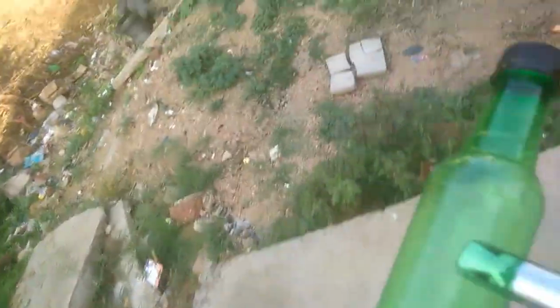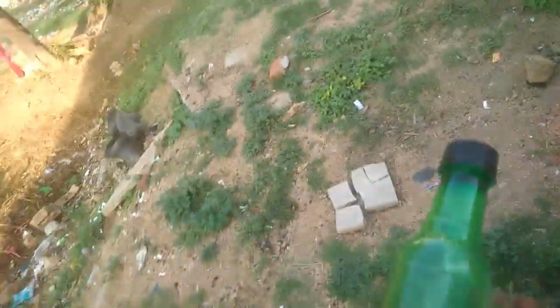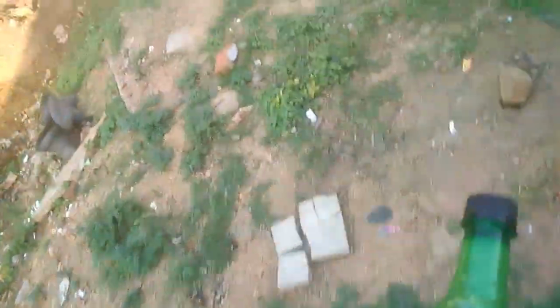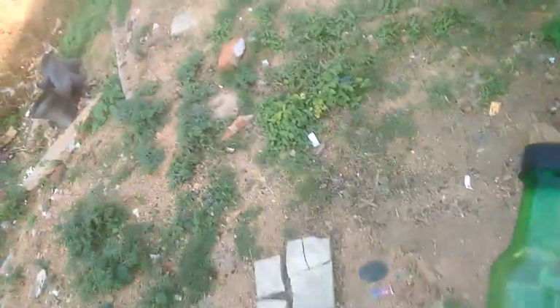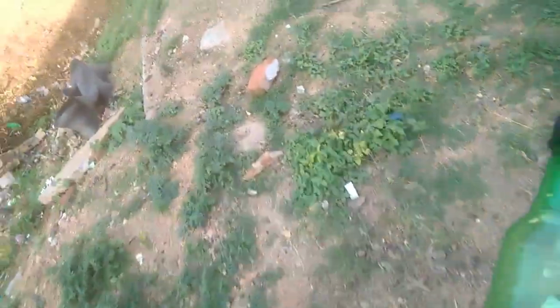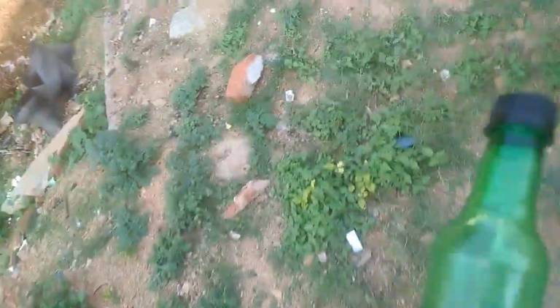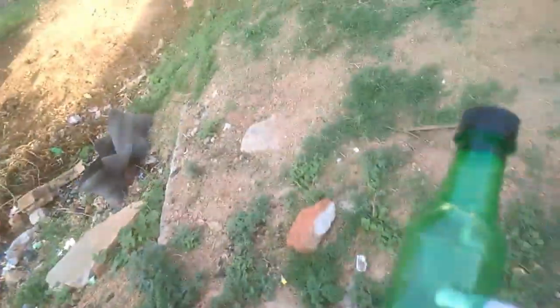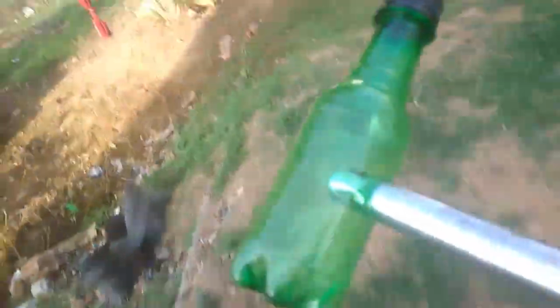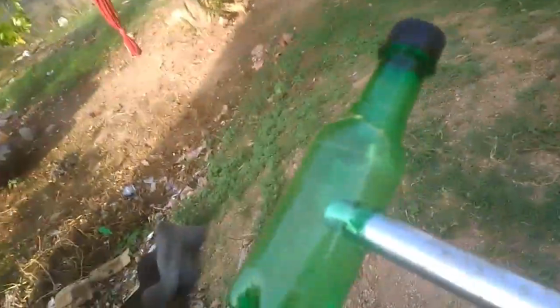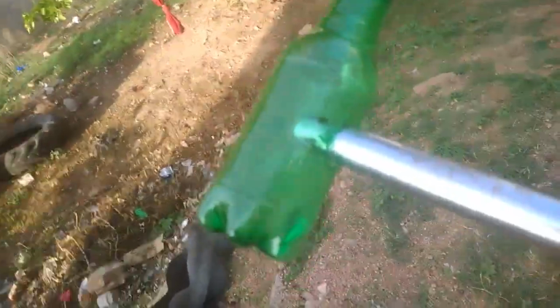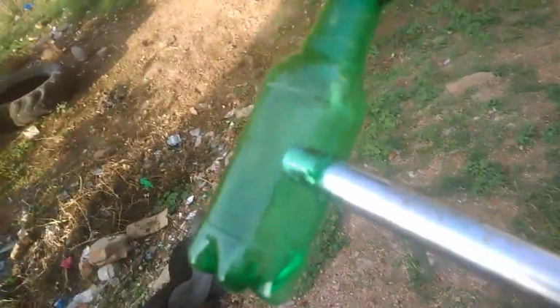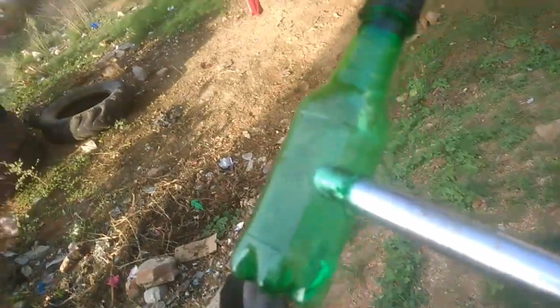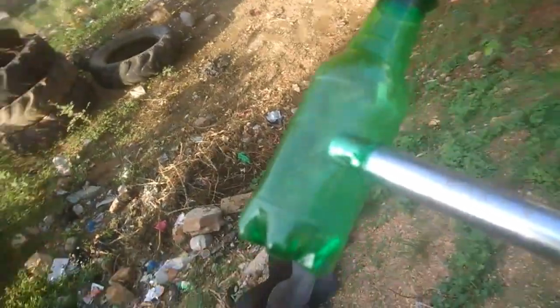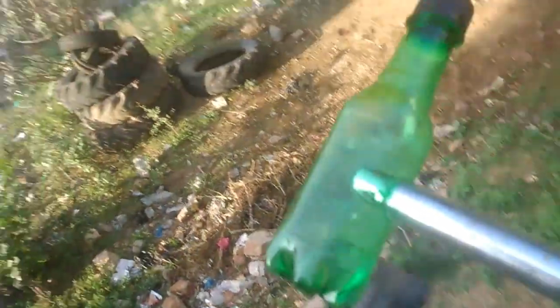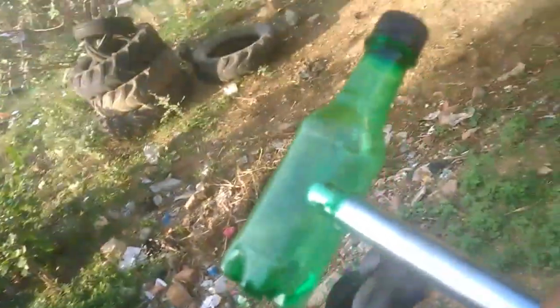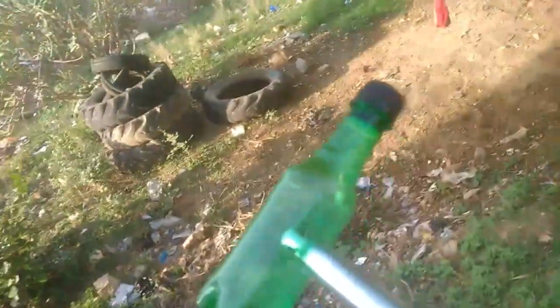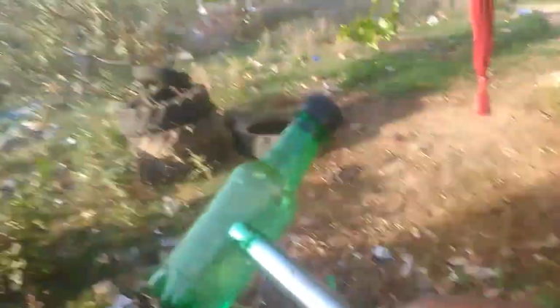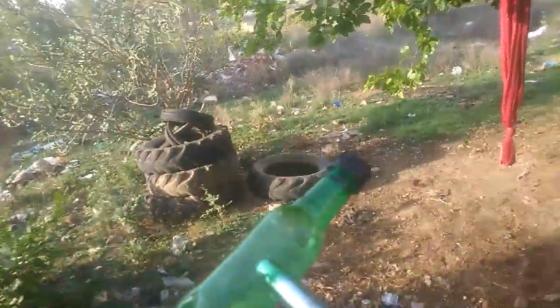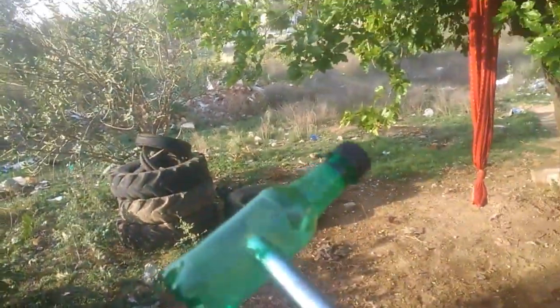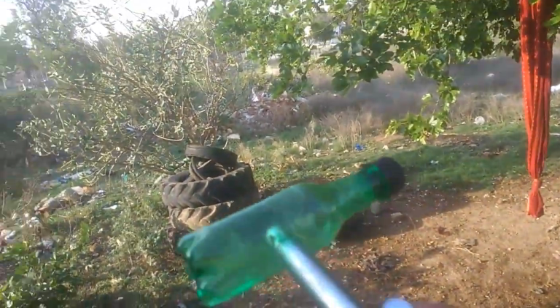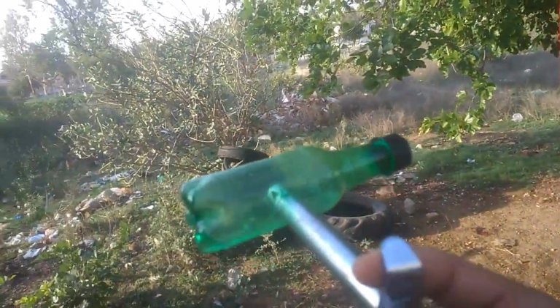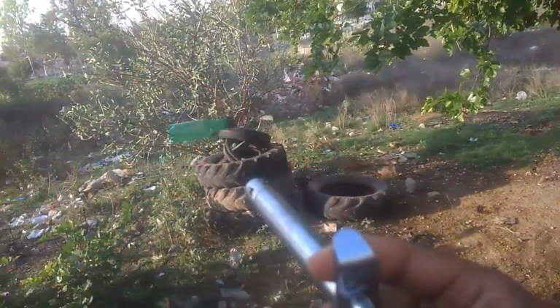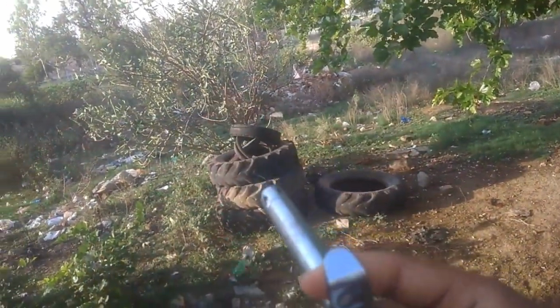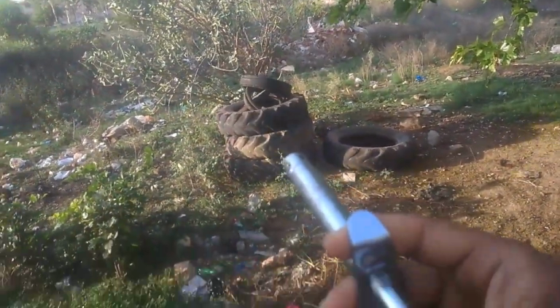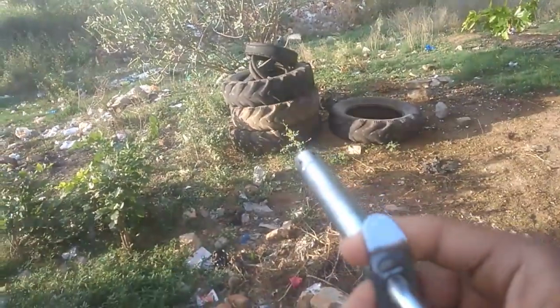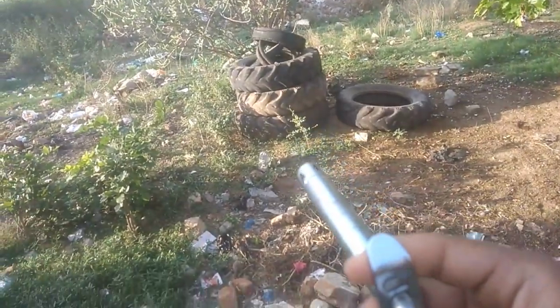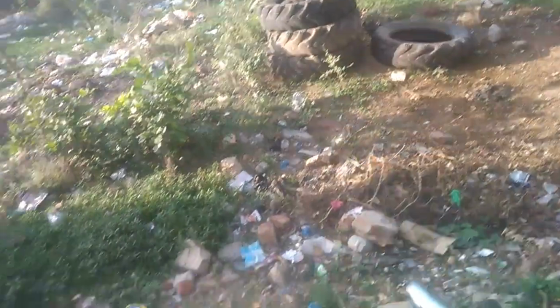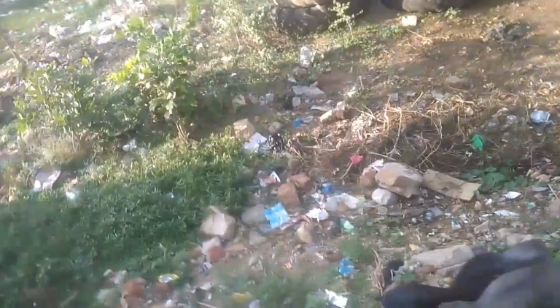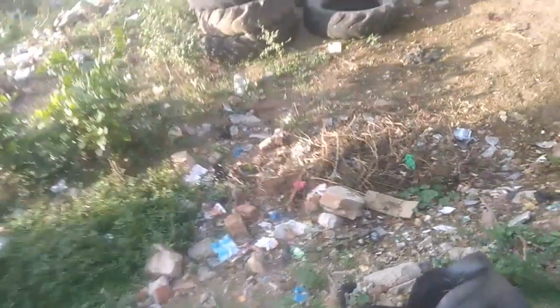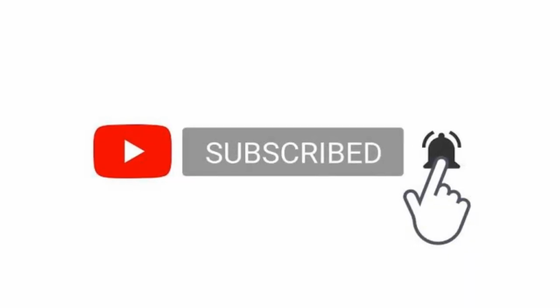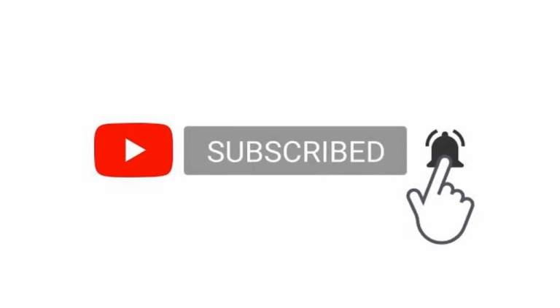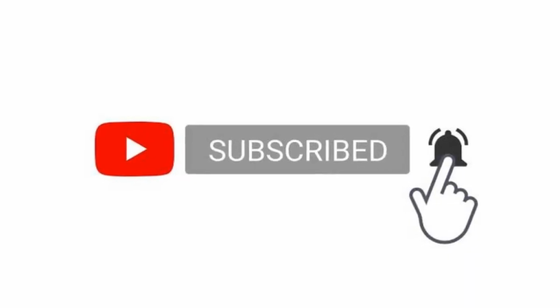Friends, please do not do this in your houses, because this spirit is highly flammable. See Friends. Friends, please do not do this.